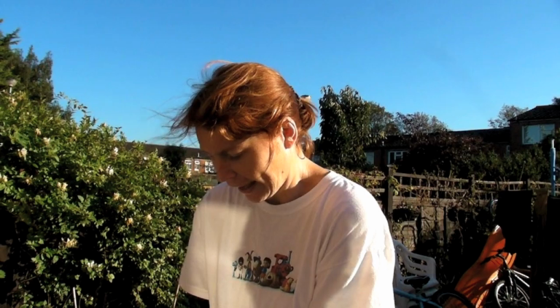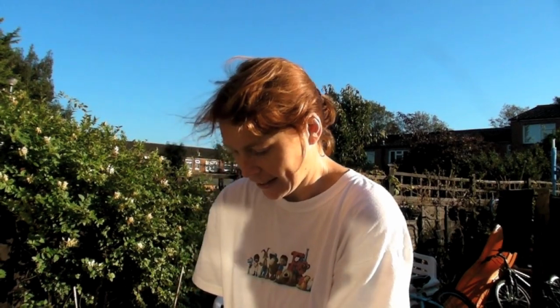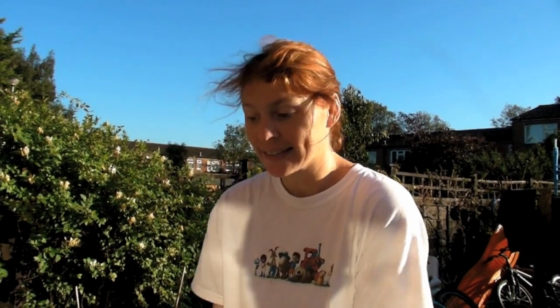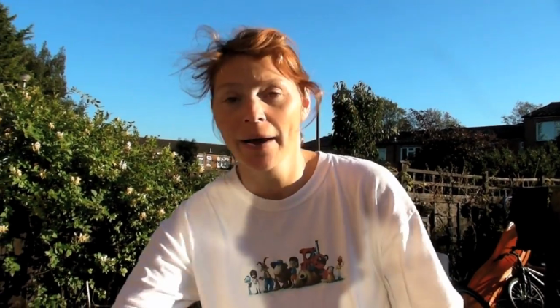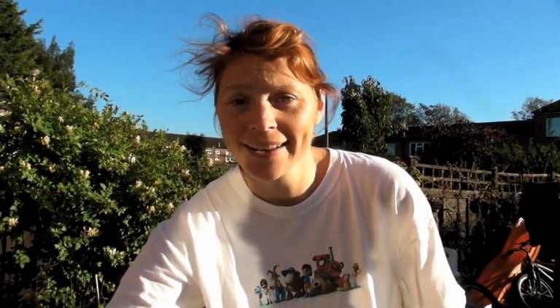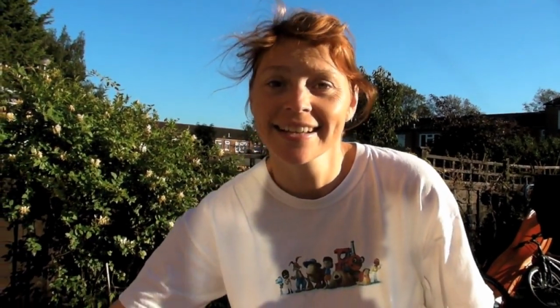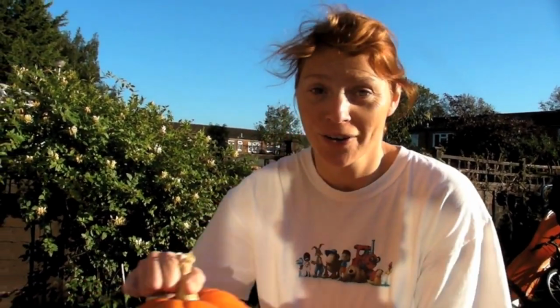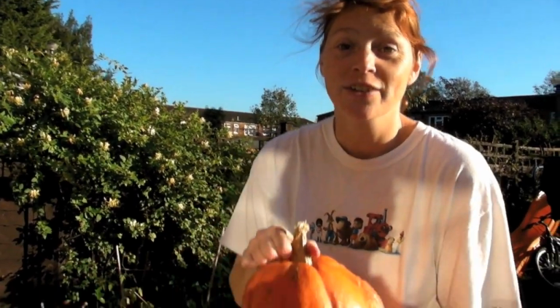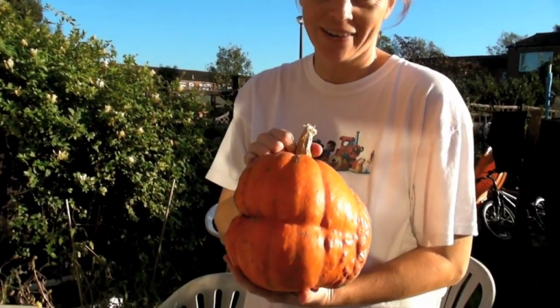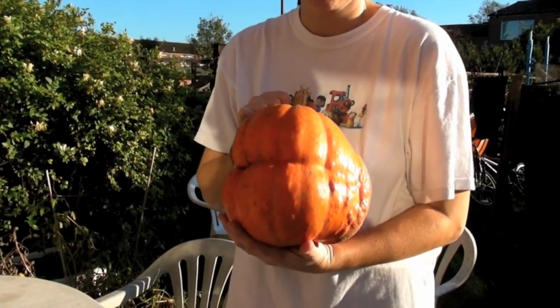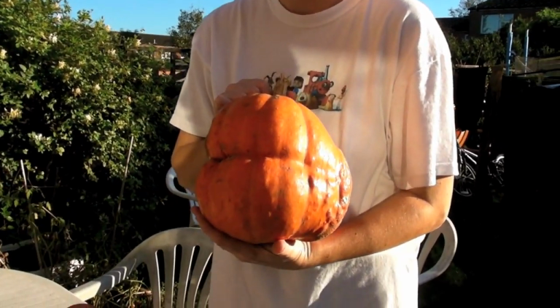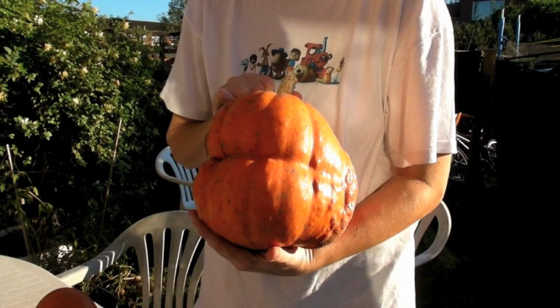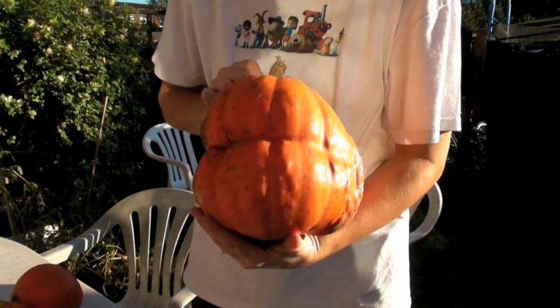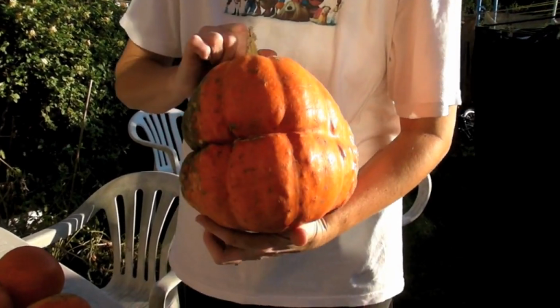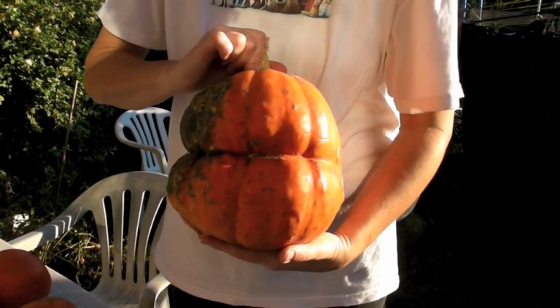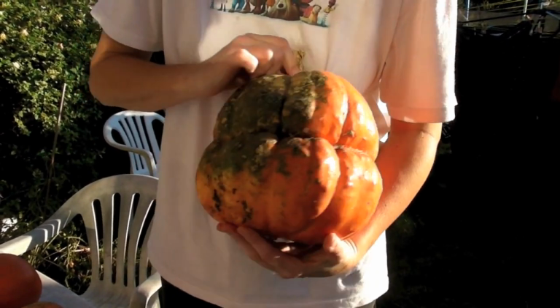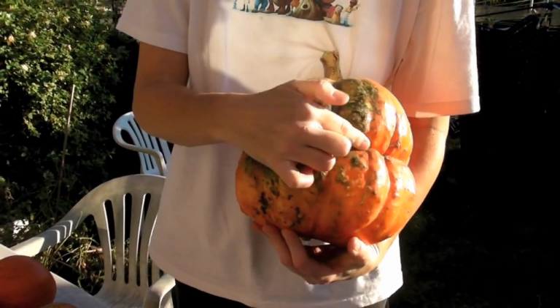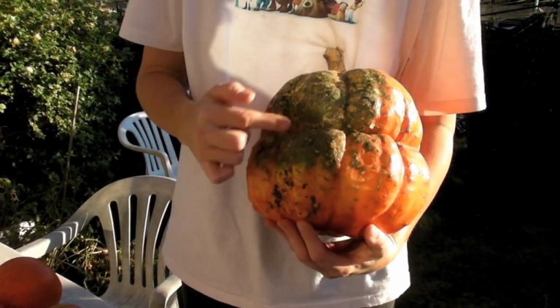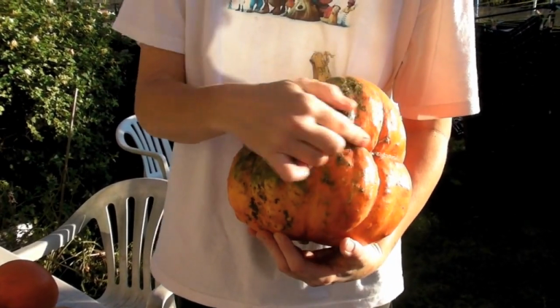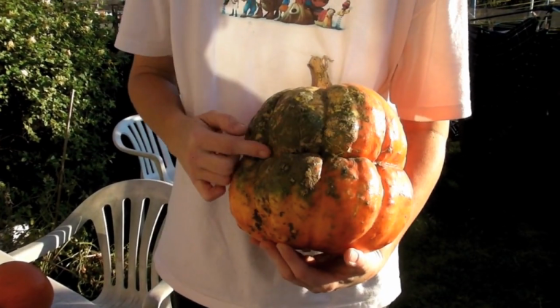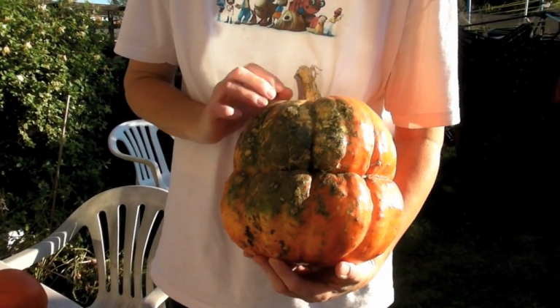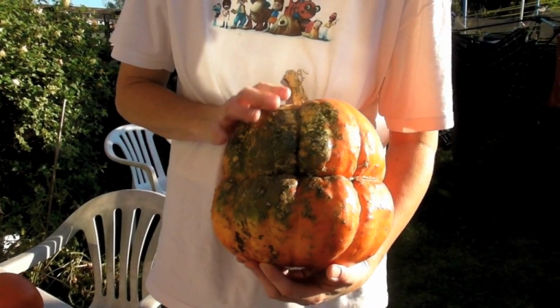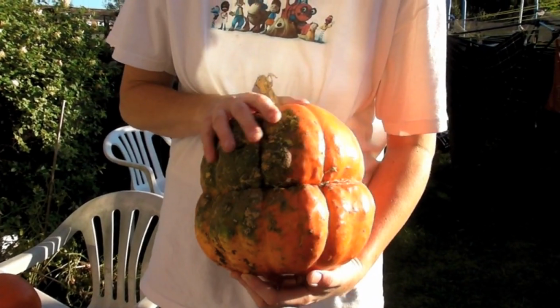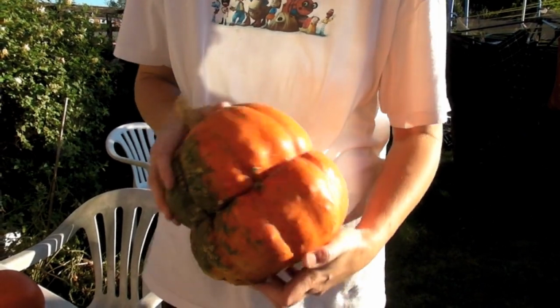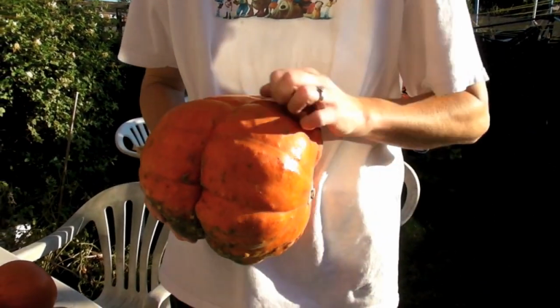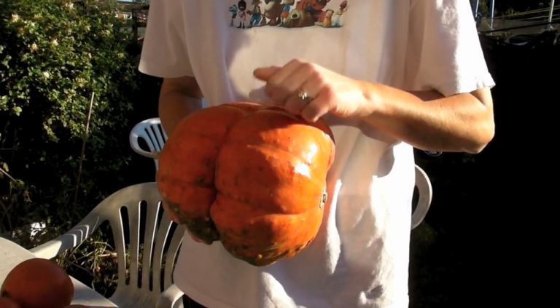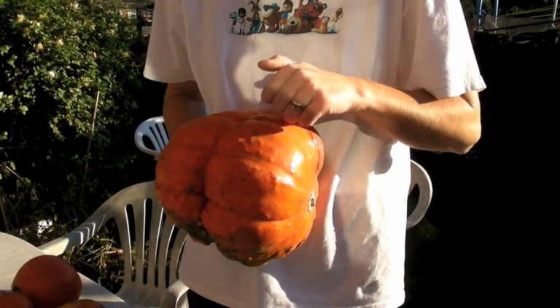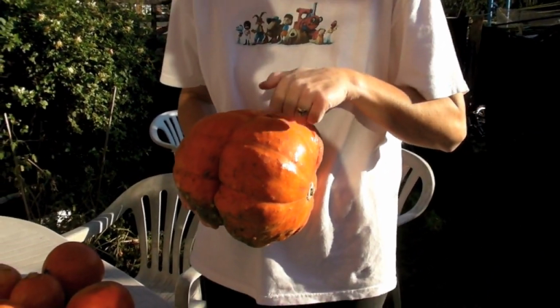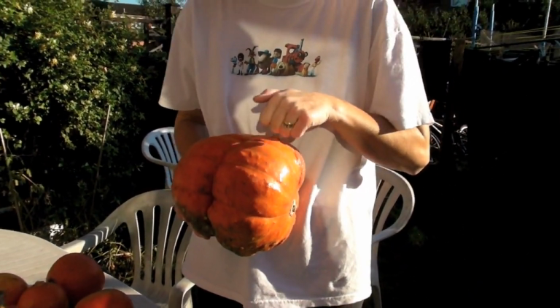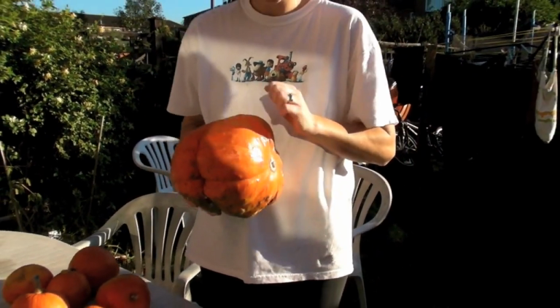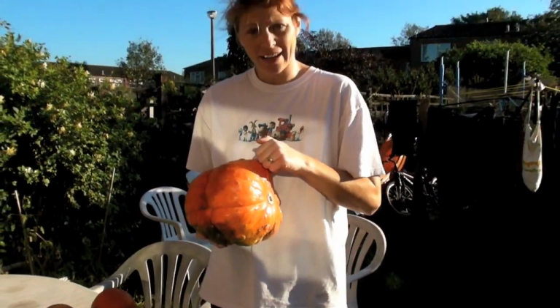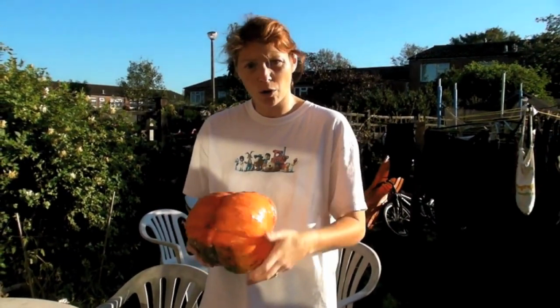And this is my Atlantic Giant — not quite so giant. I think he looks very sweet with his — I think that's his mouth. So we're going to have fun when we carve him. He's hollow — you tap him and he's hollow.